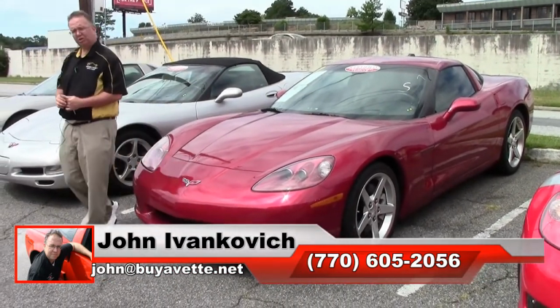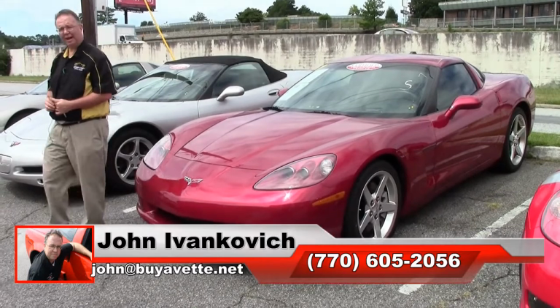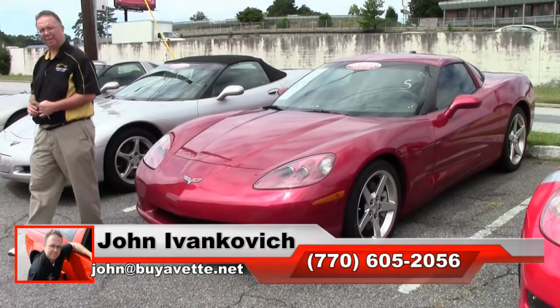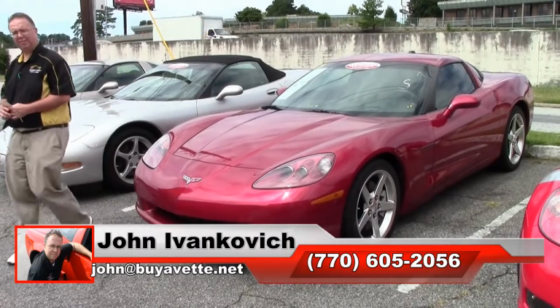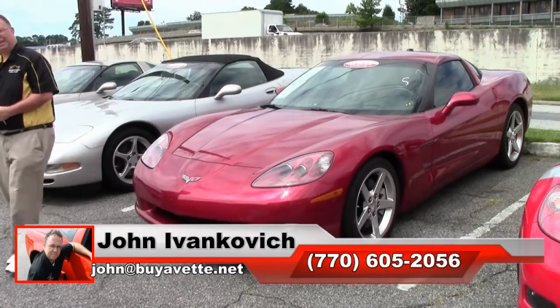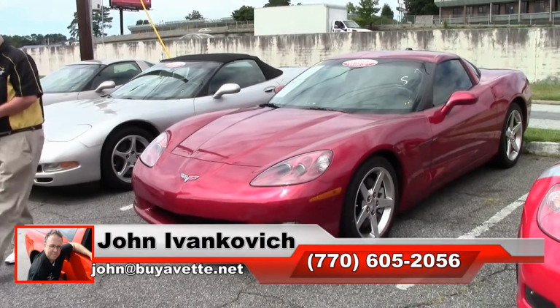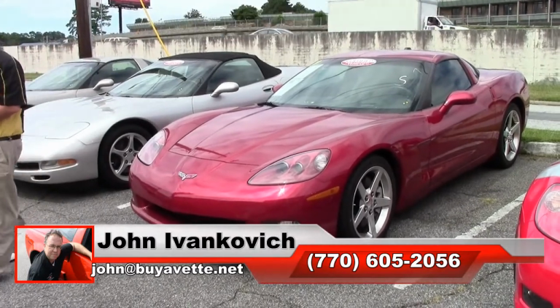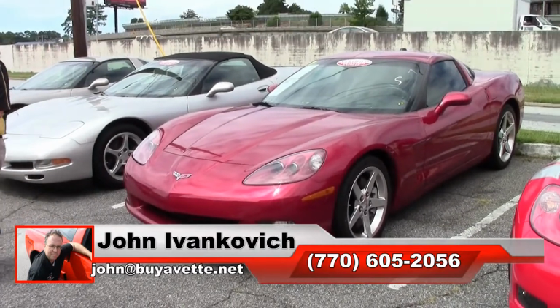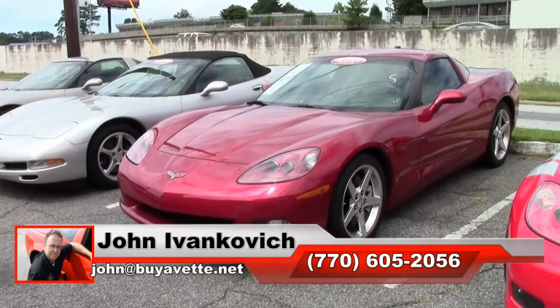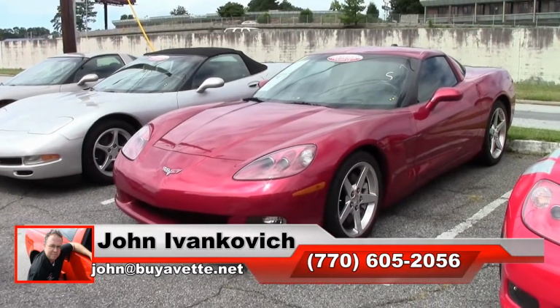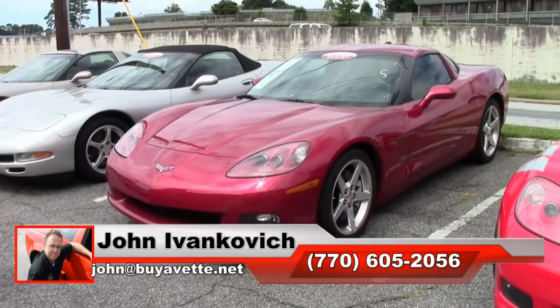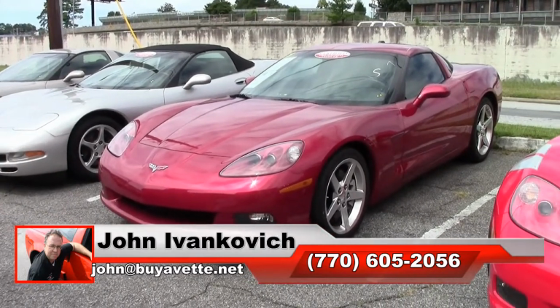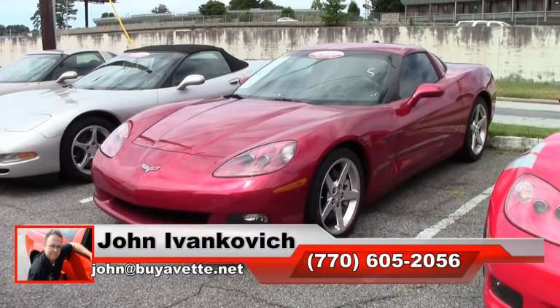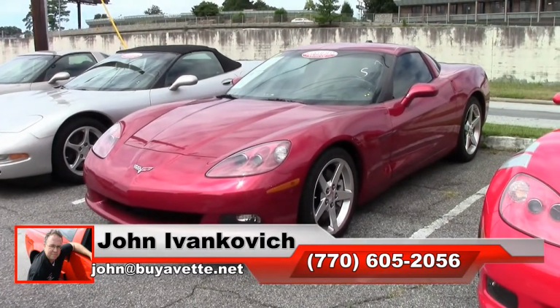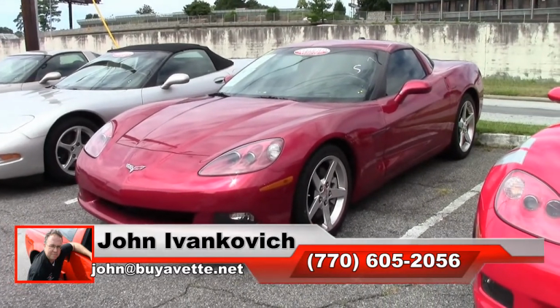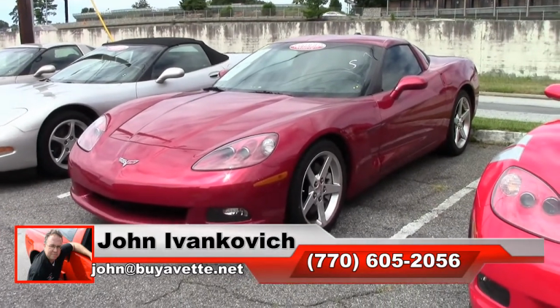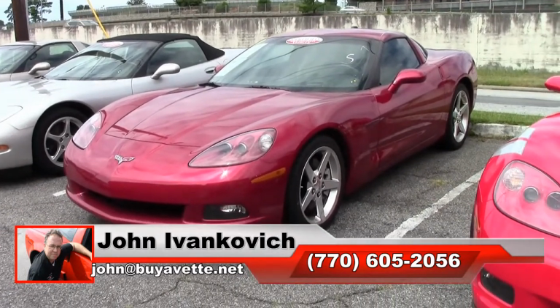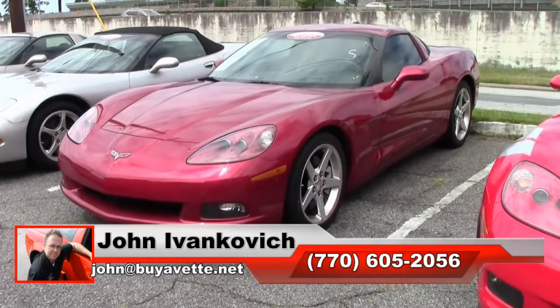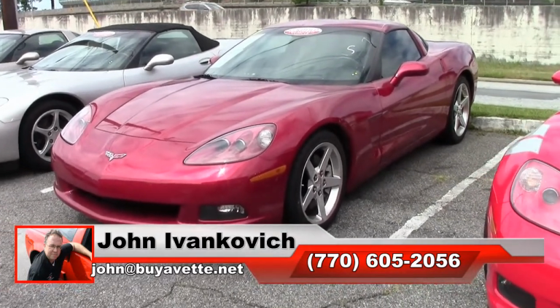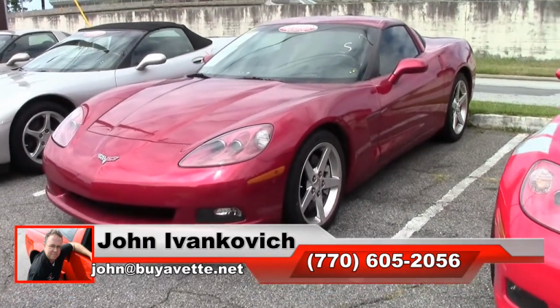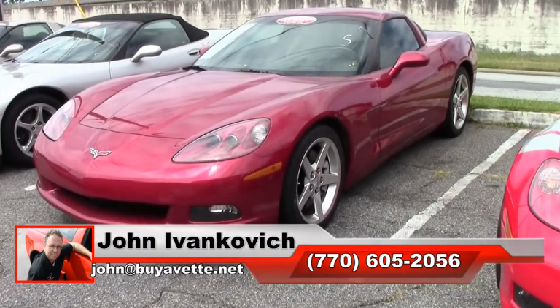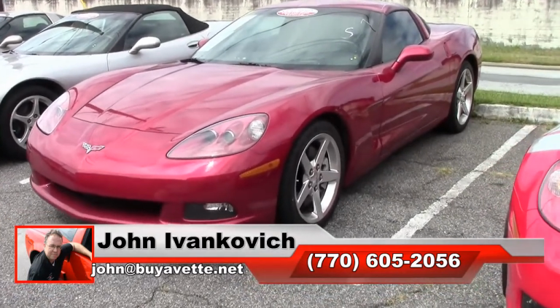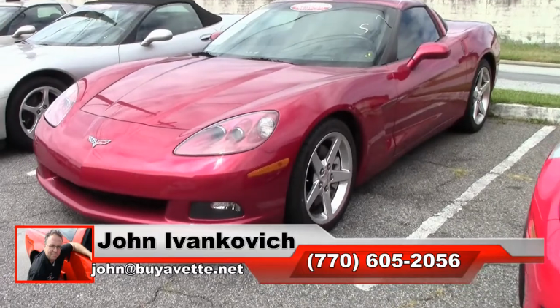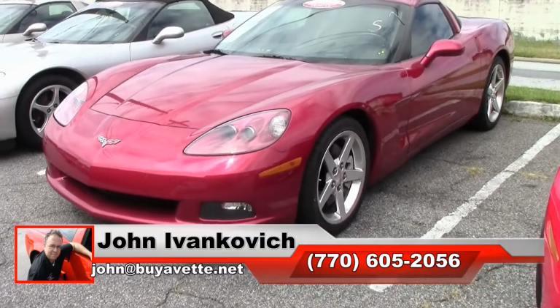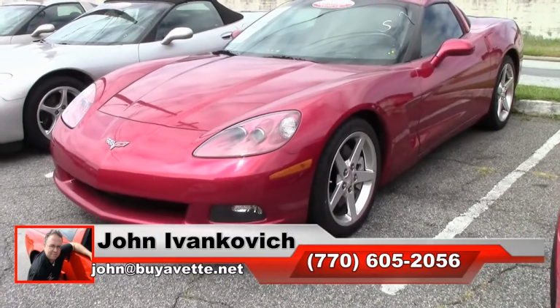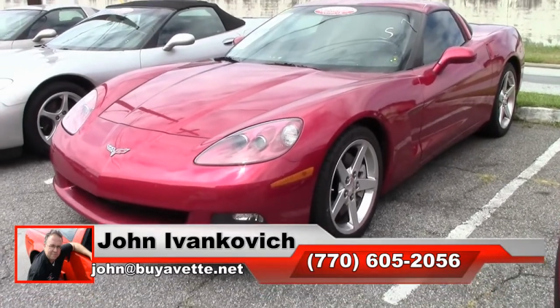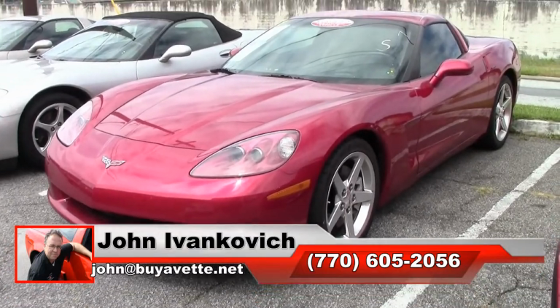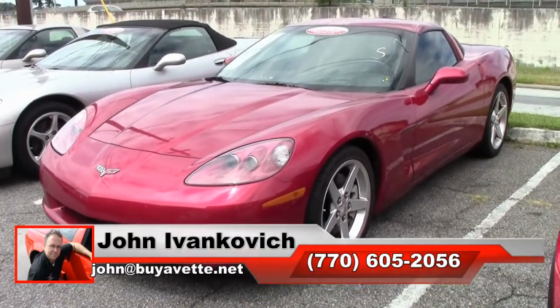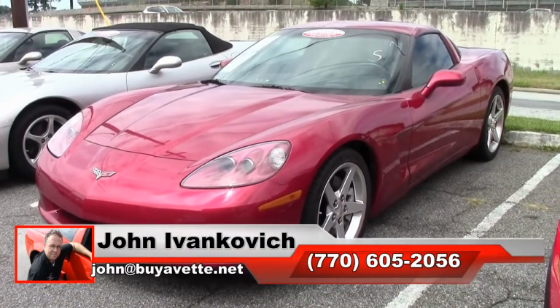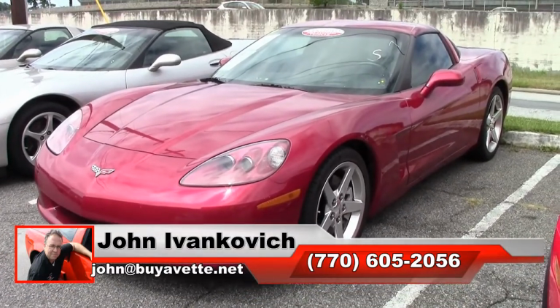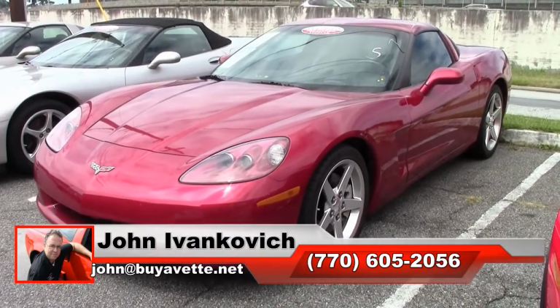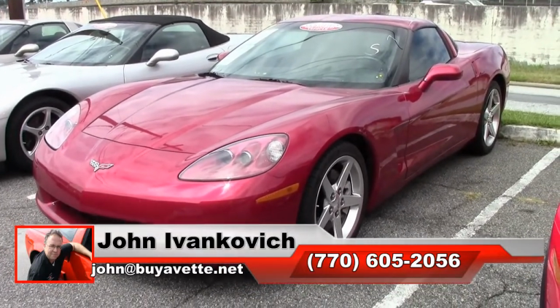John at buyavet.net. If we can help you with this or any of the hundreds of Corvettes we carry in stock, we'll look forward to seeing you all out on the road.